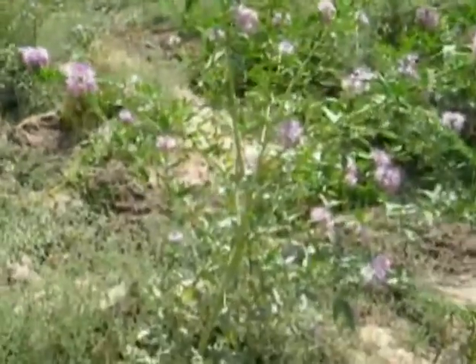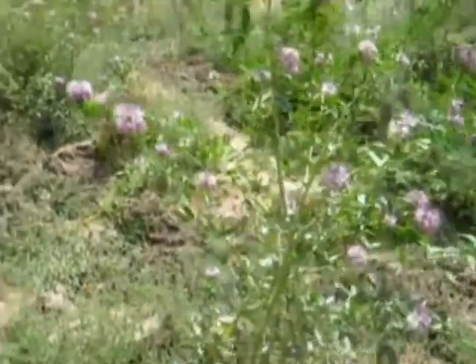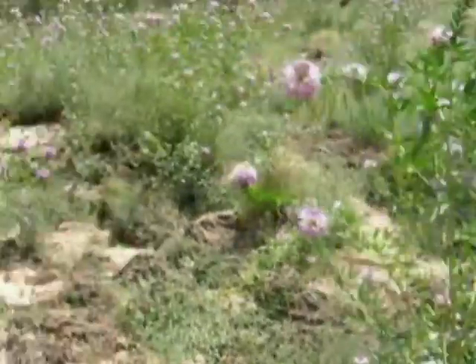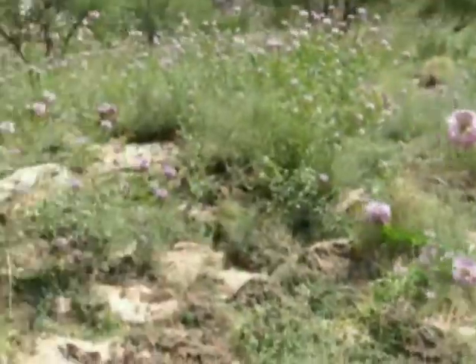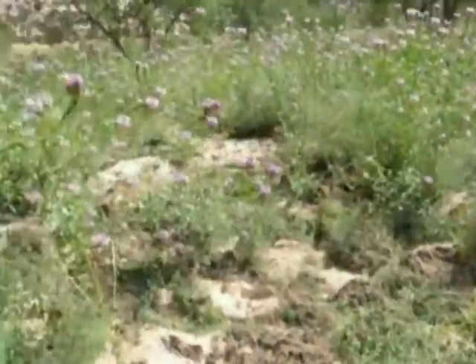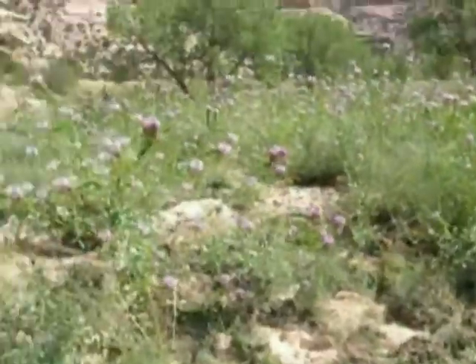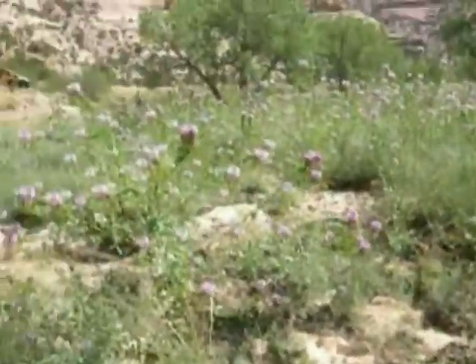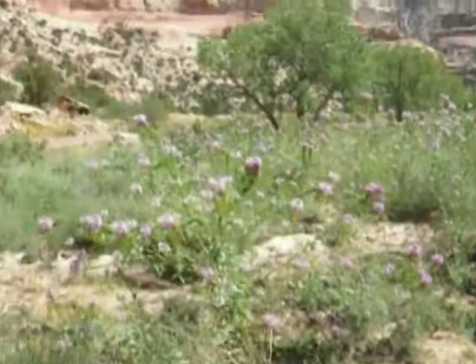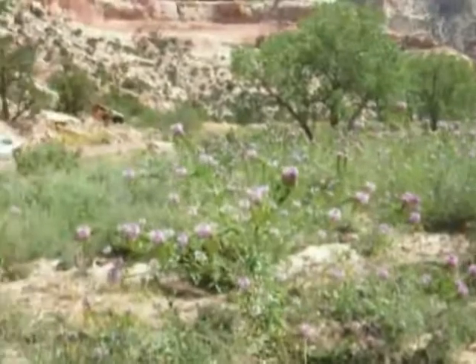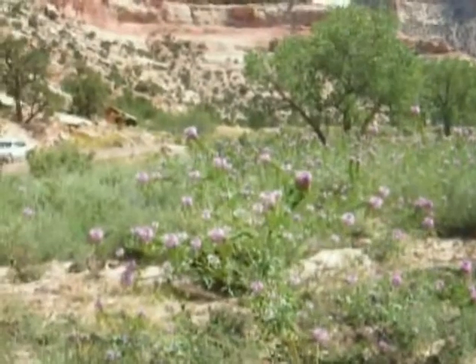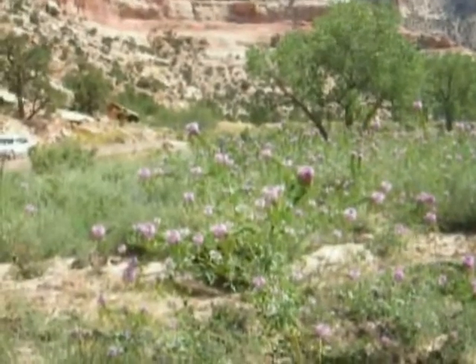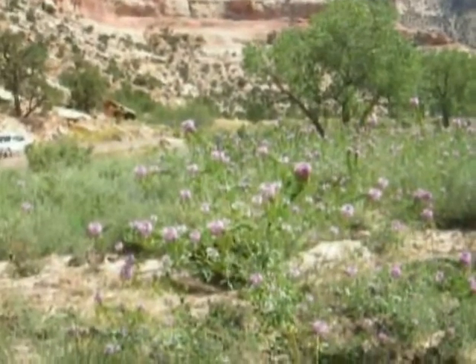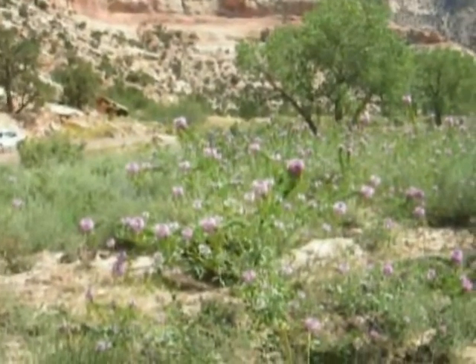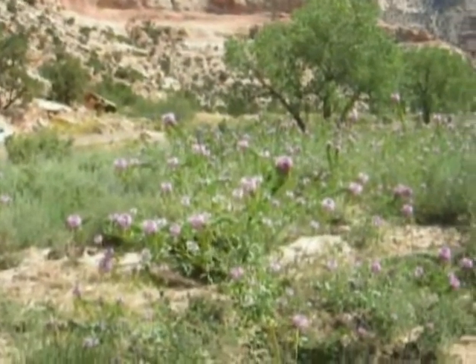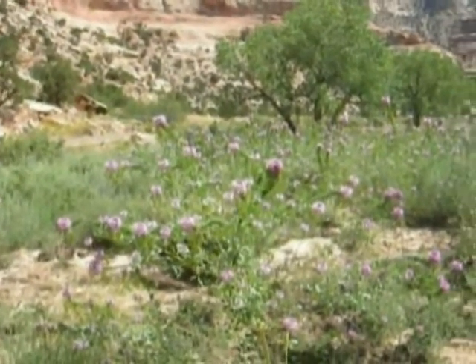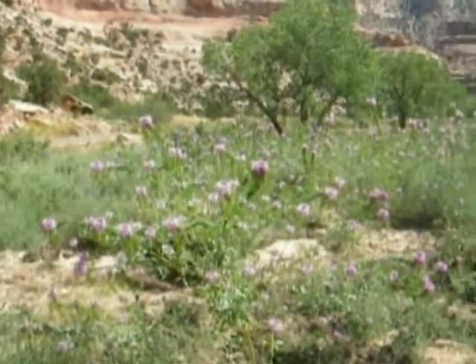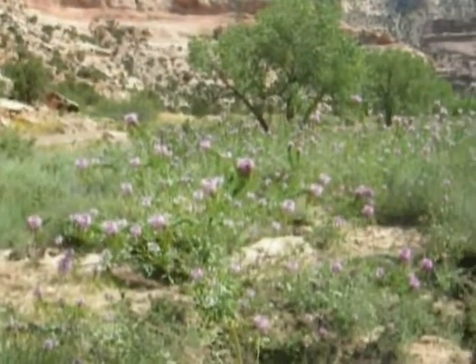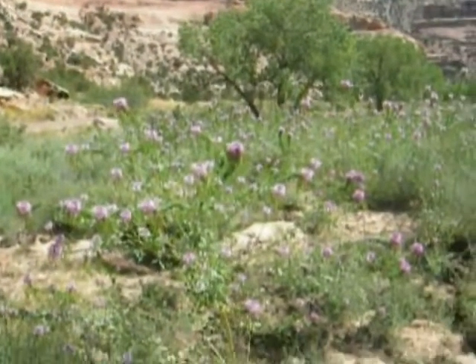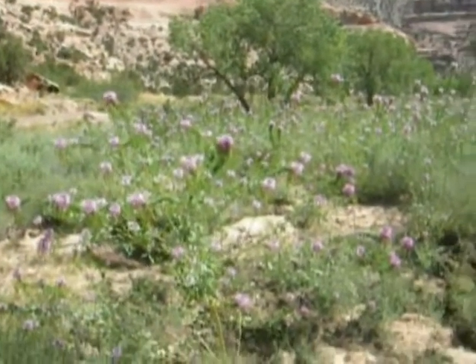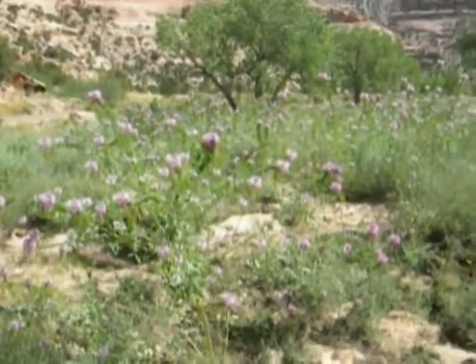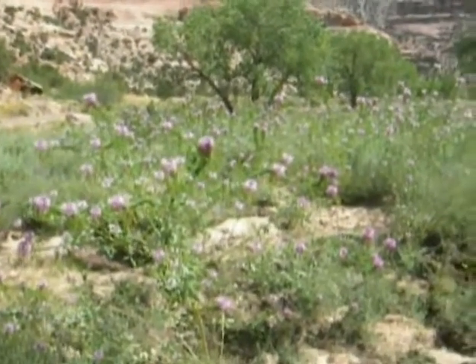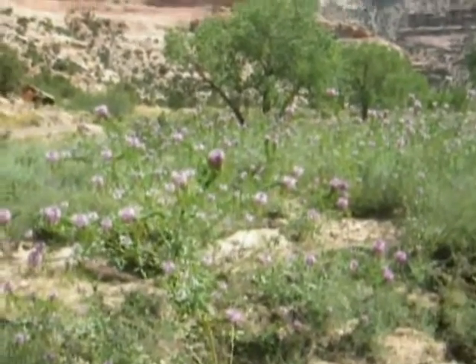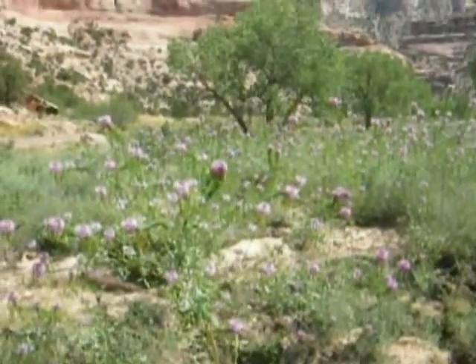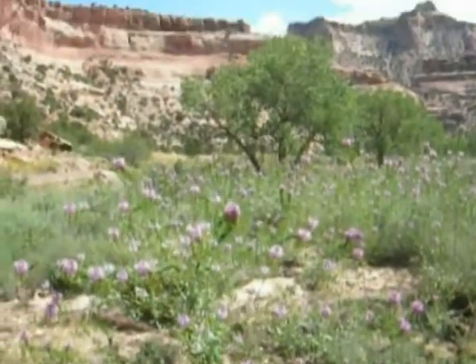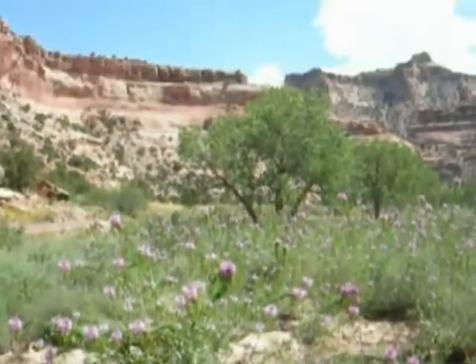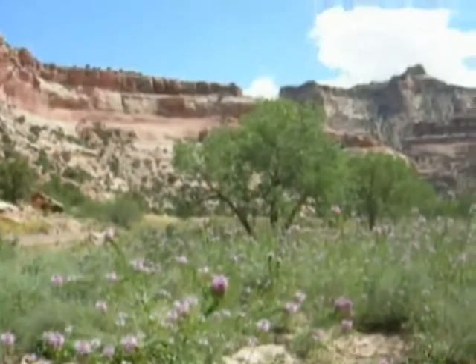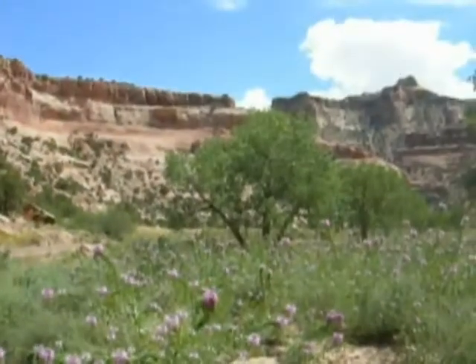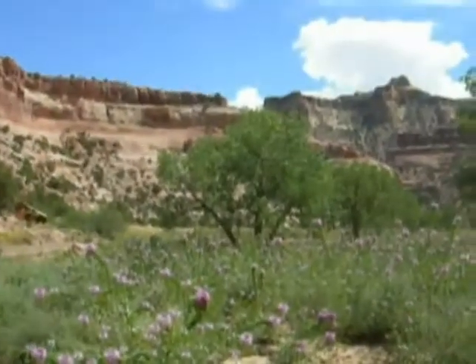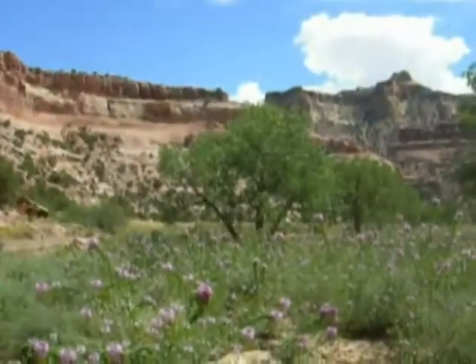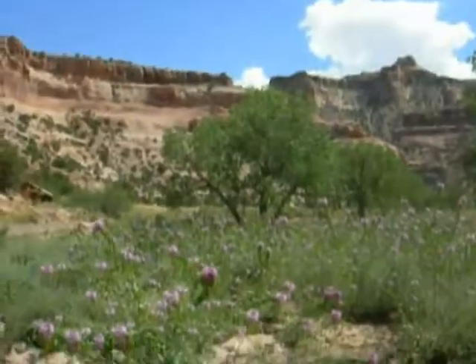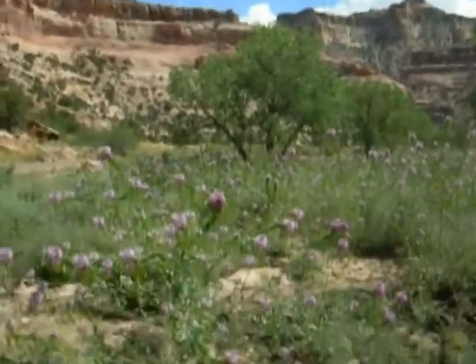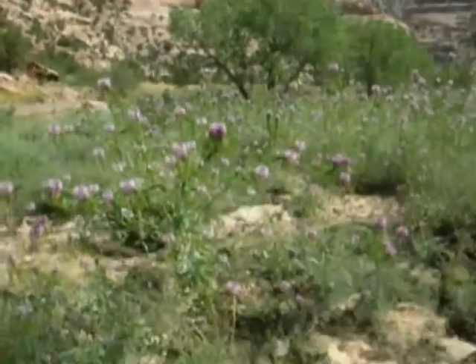There's been some floods in this area with all the excess moisture. You can feel the humidity here, which is a little odd for this arid region of Utah.